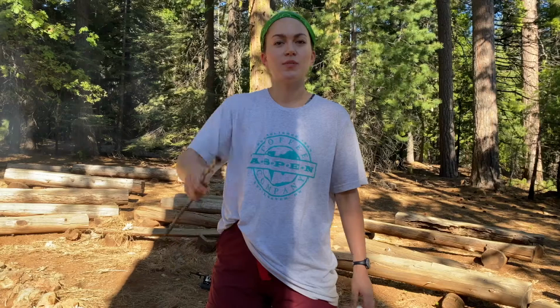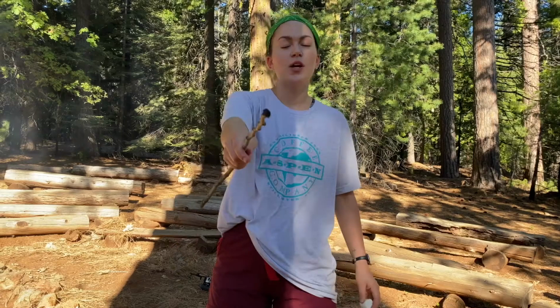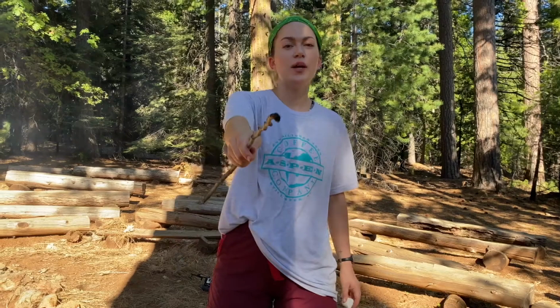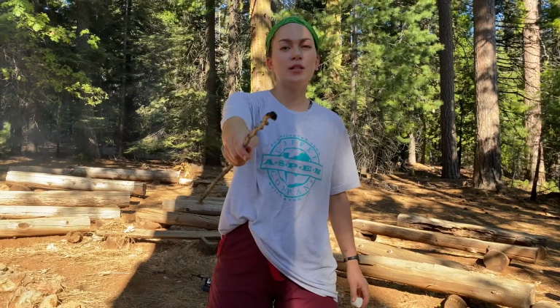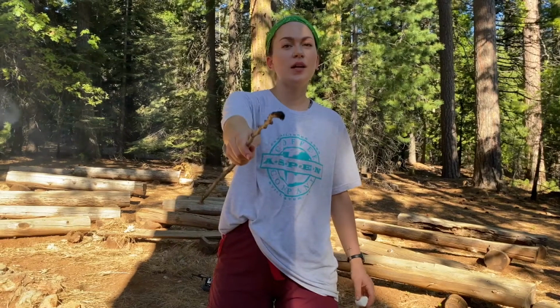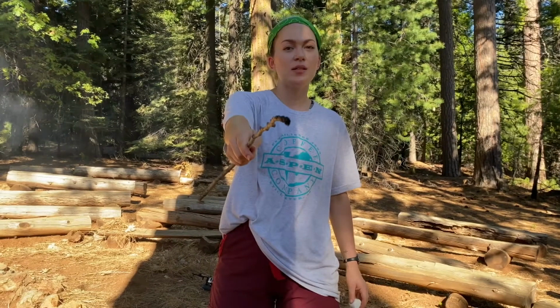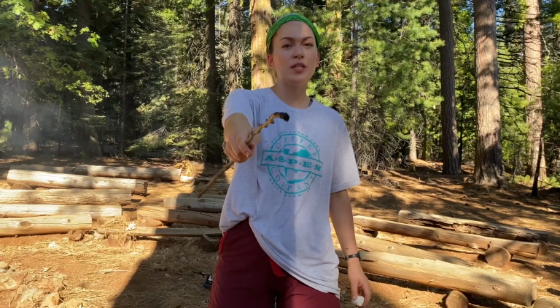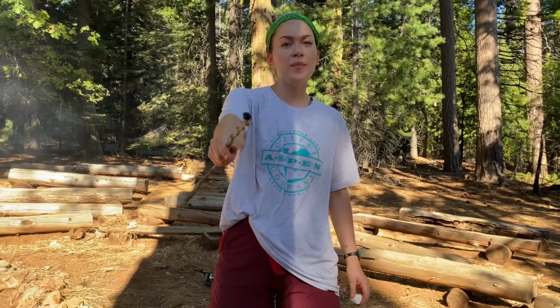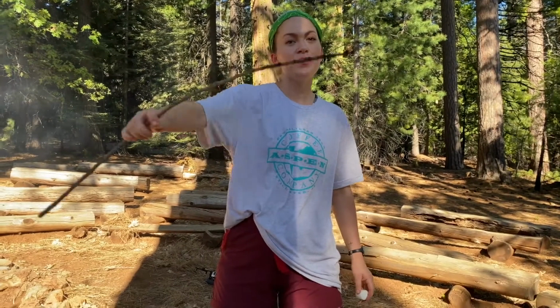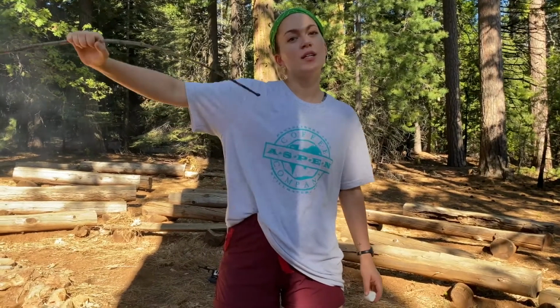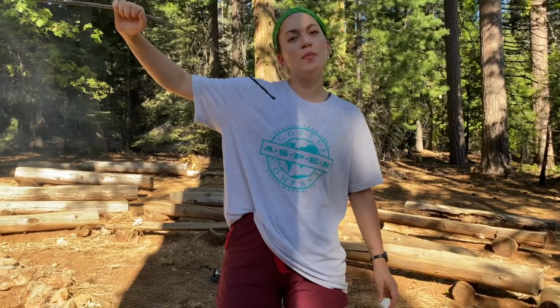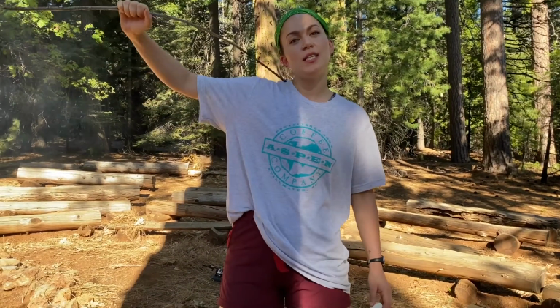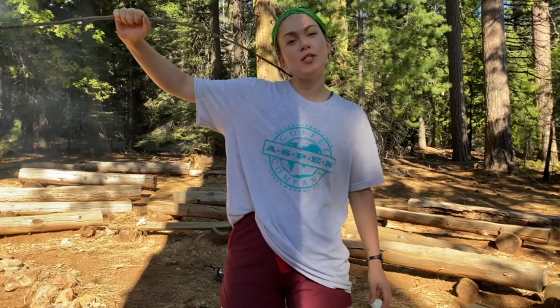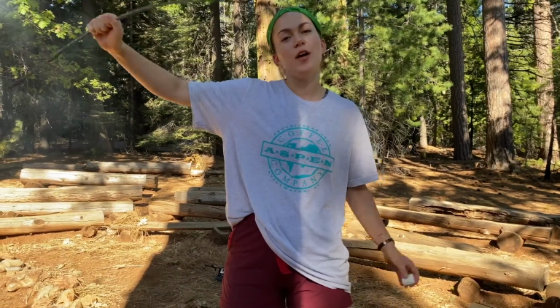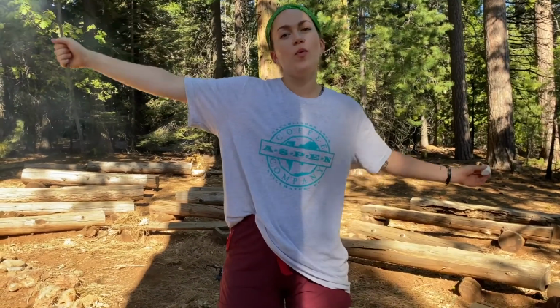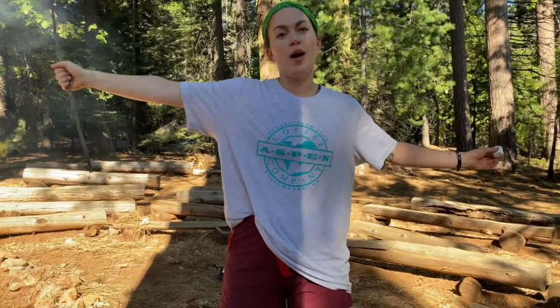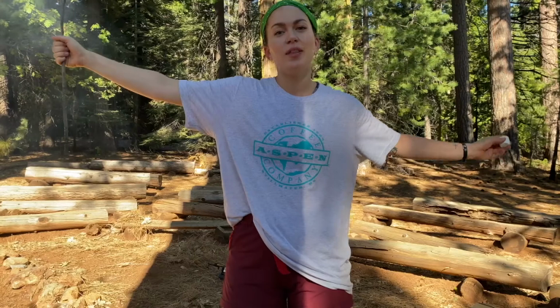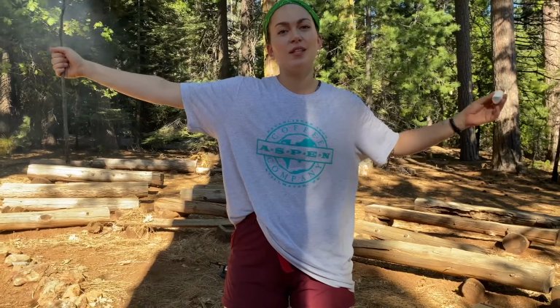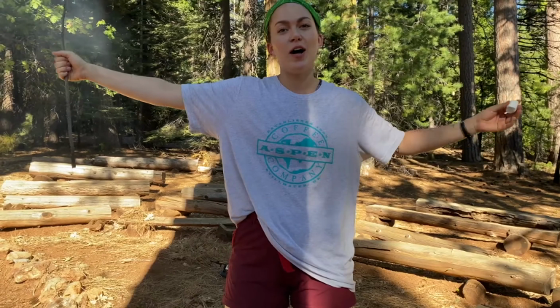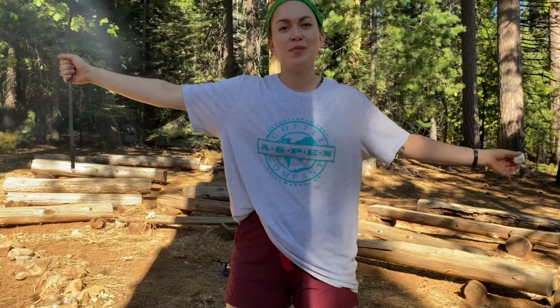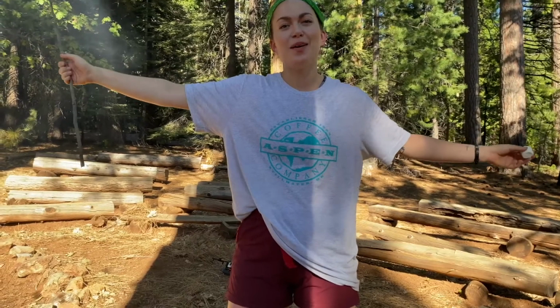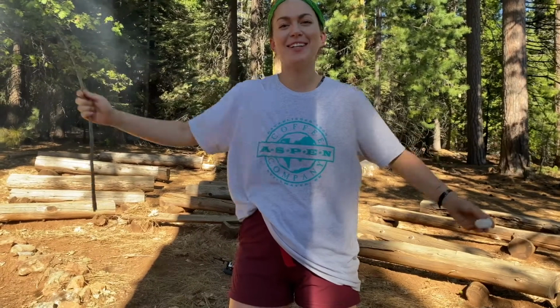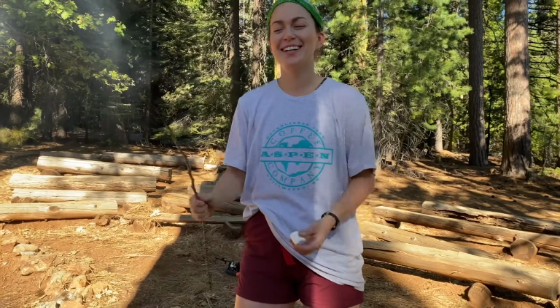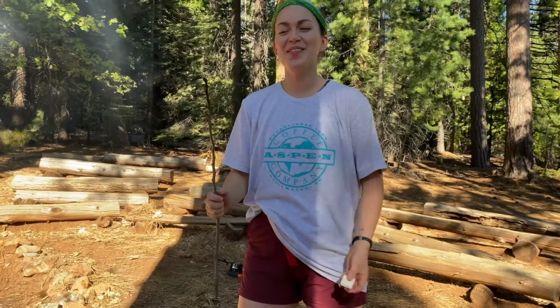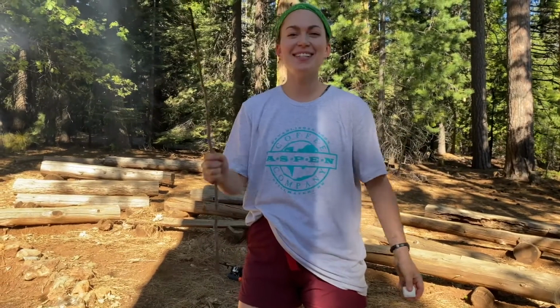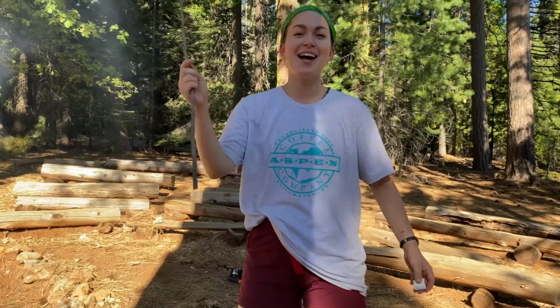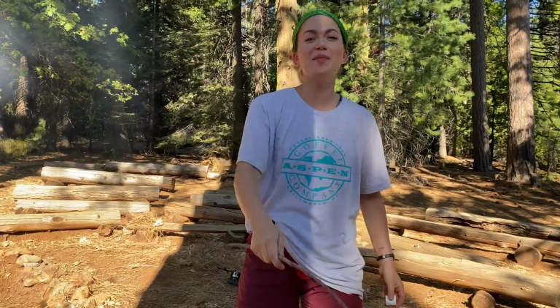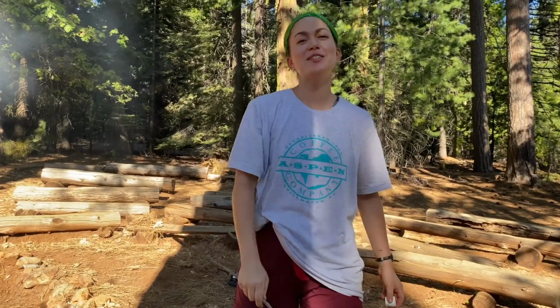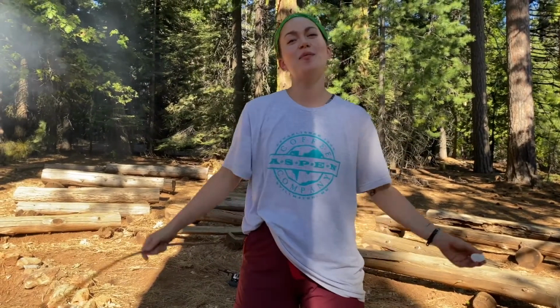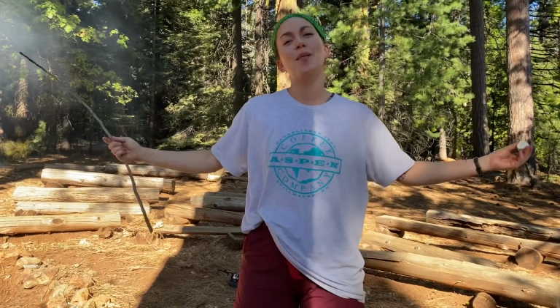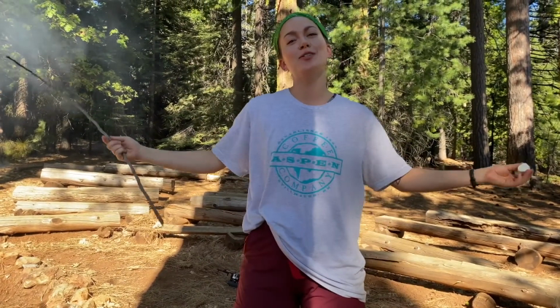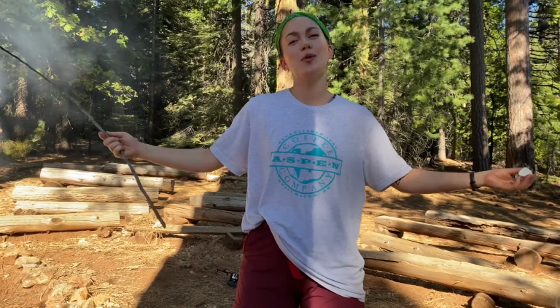Are you ready to learn how to make a s'more today? Because I'm ready to teach you. What up? This is Fox. I'm the camp director at Camp Menzies and I'm going to teach you how to make the best s'more.